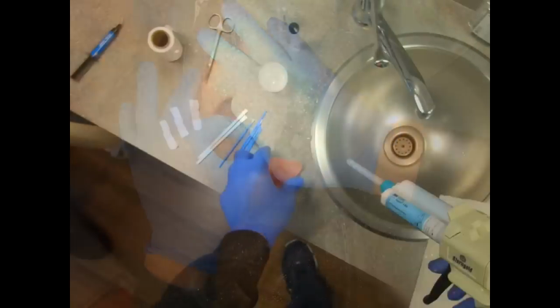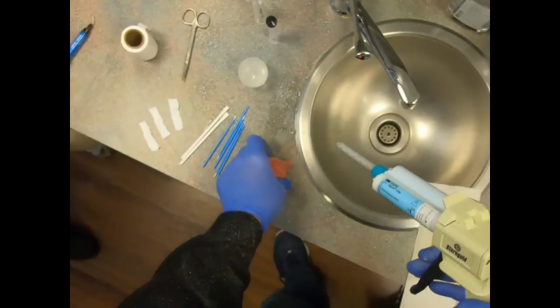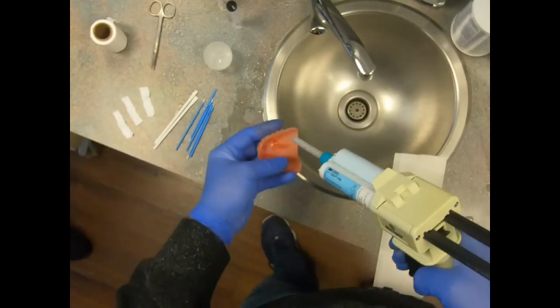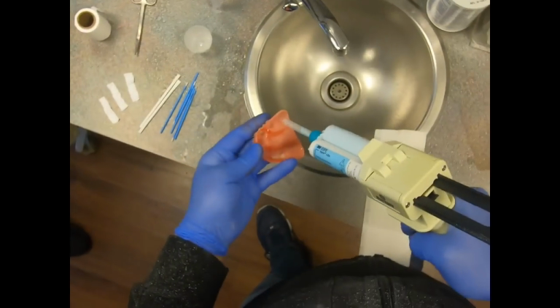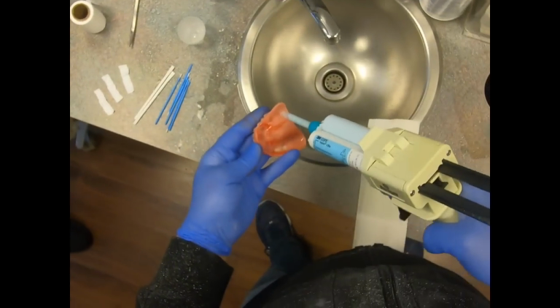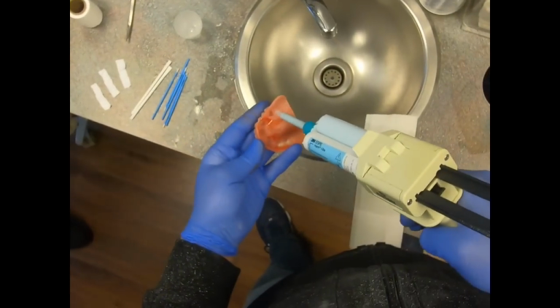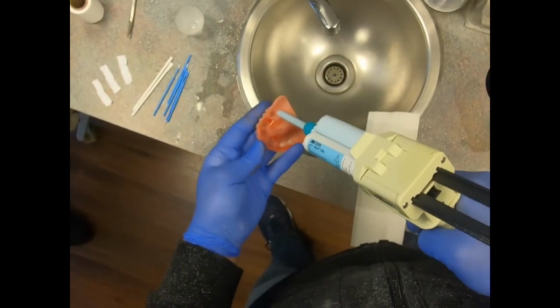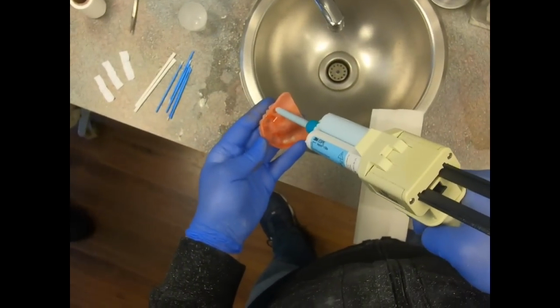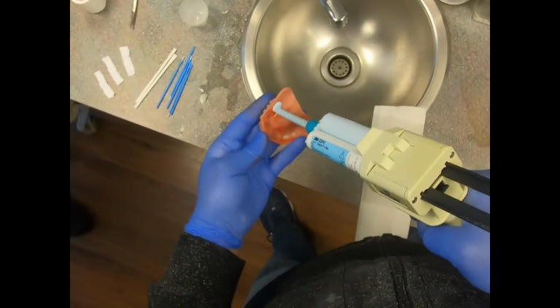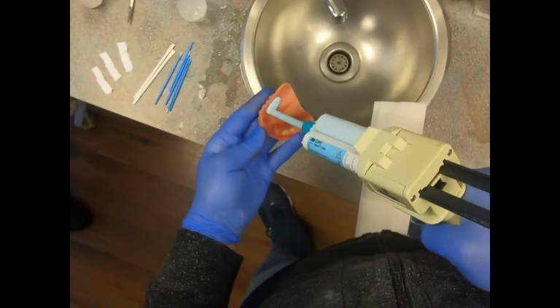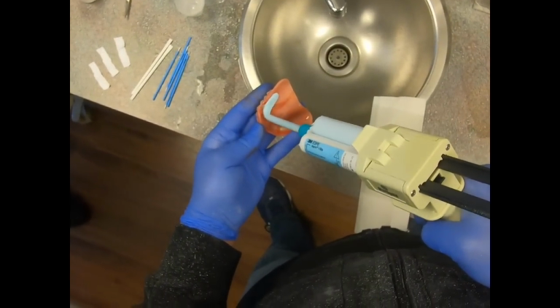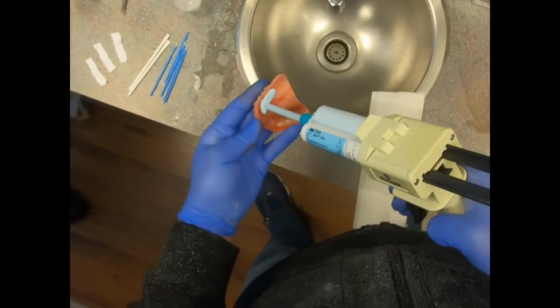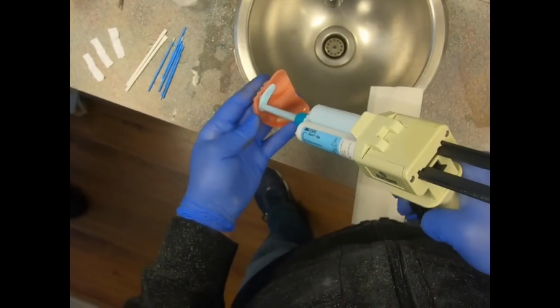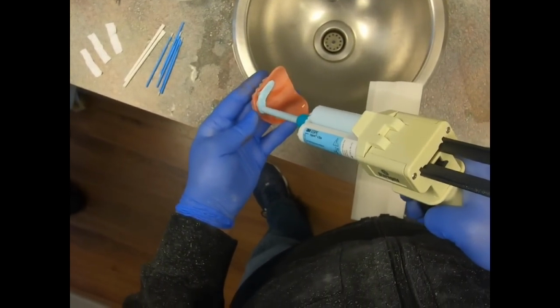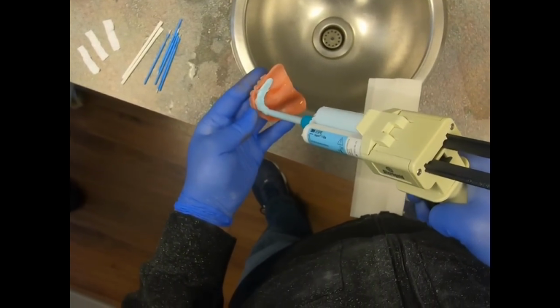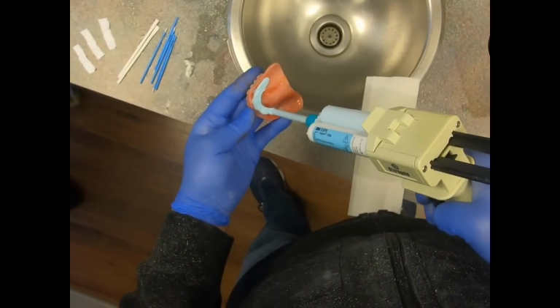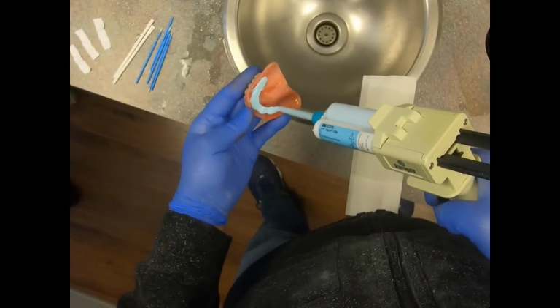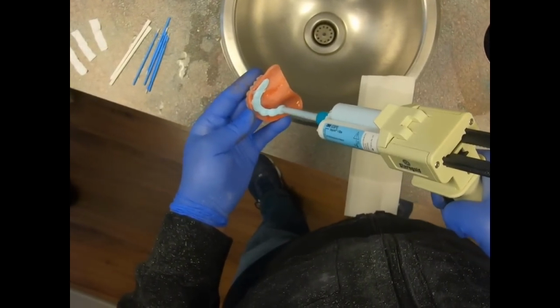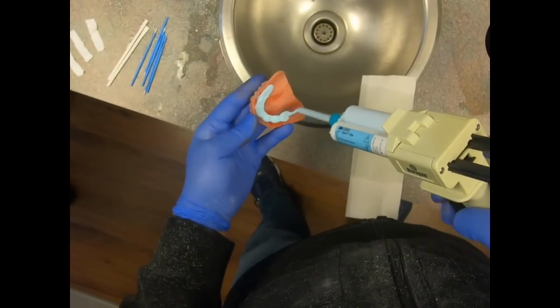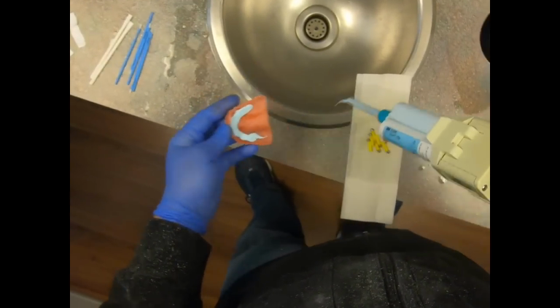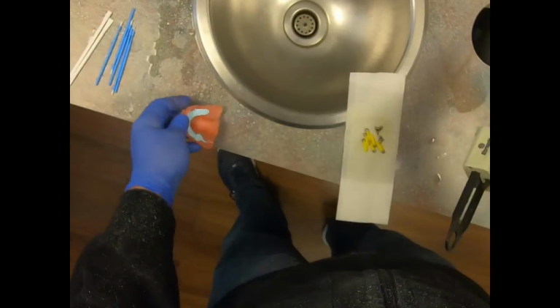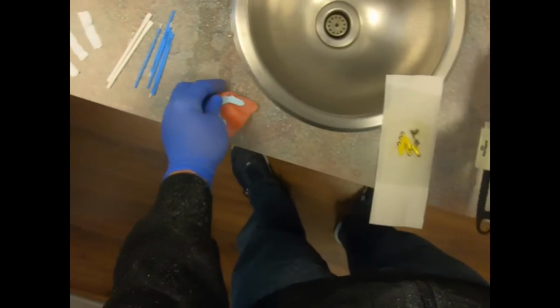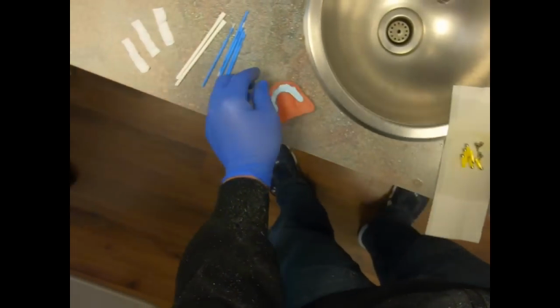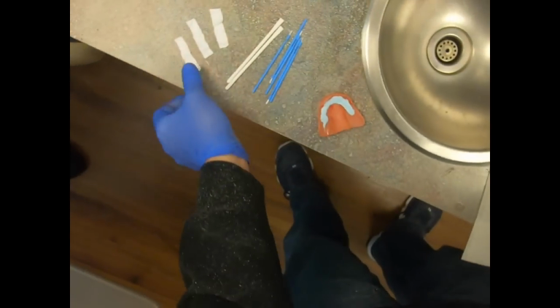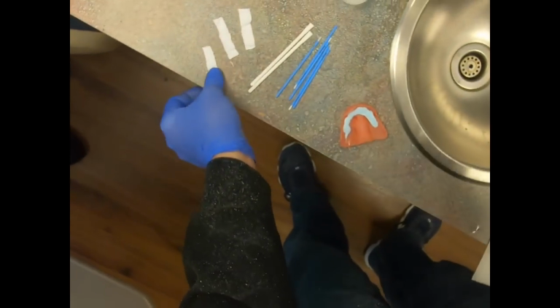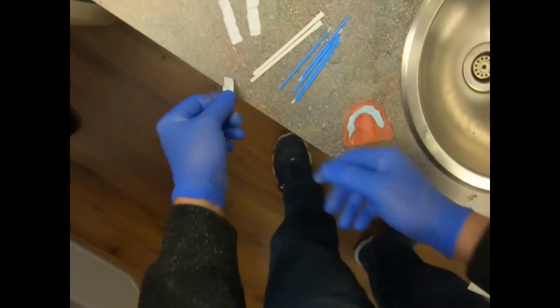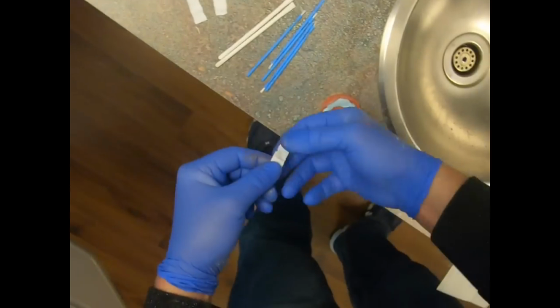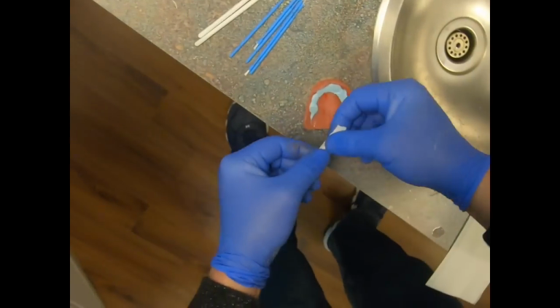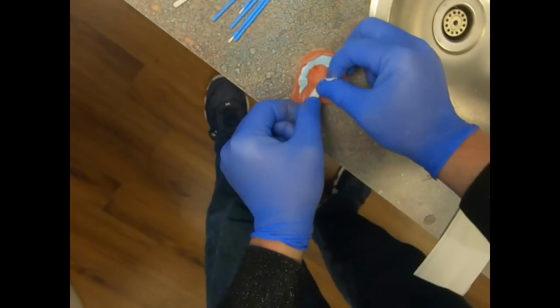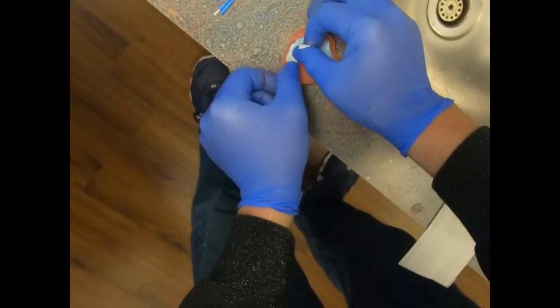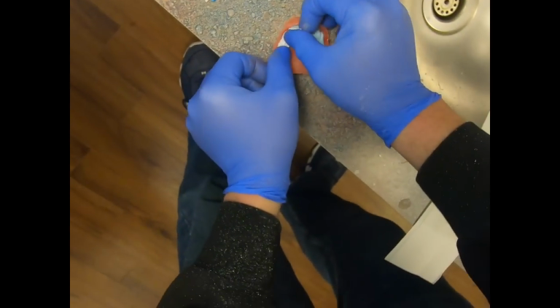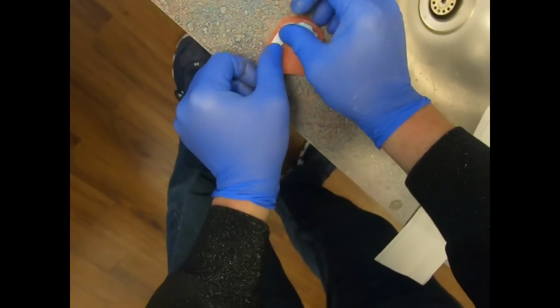we inject bite registration material into the denture, and then we'll cover that bite registration material with Teflon tape. The Teflon tape has two main advantages.